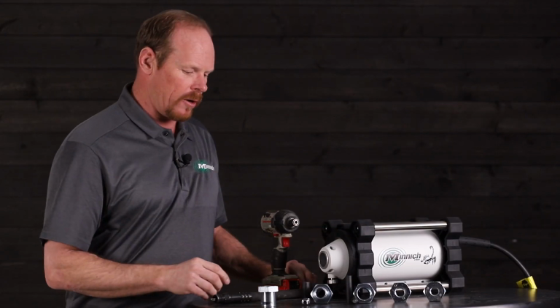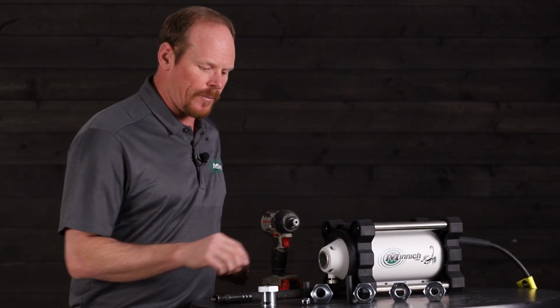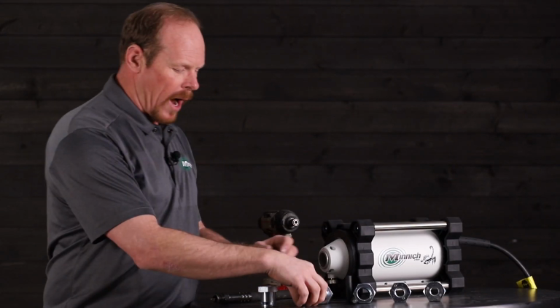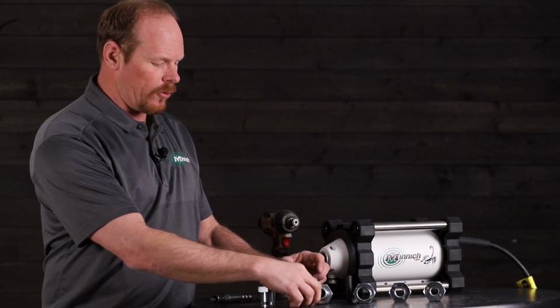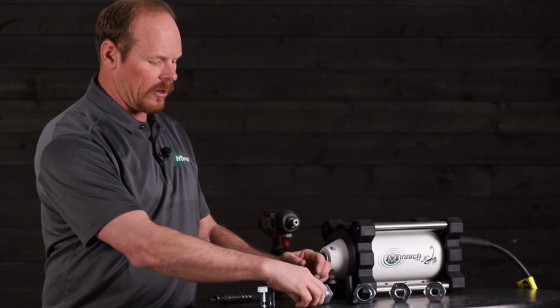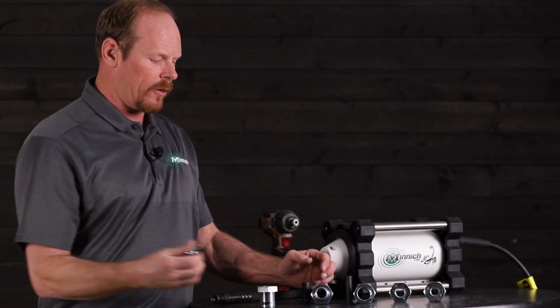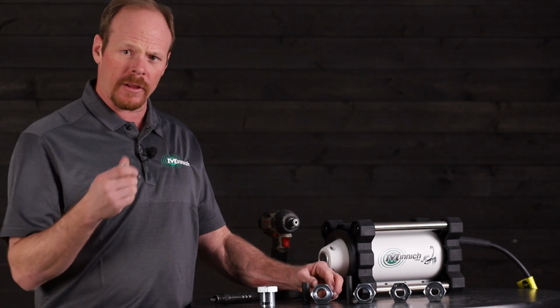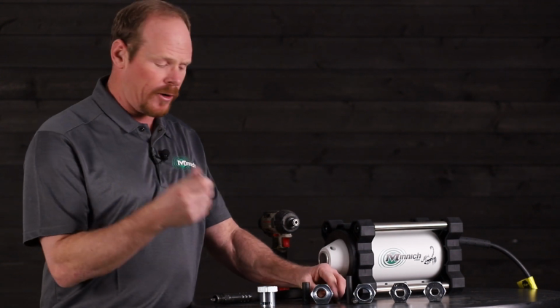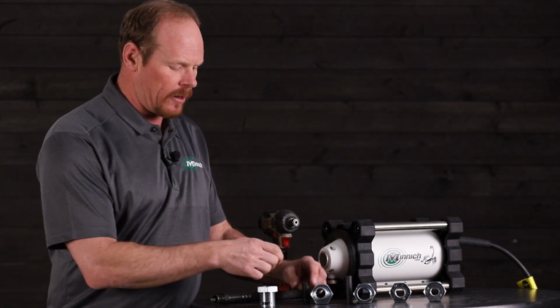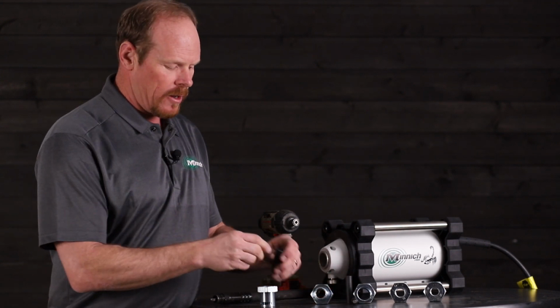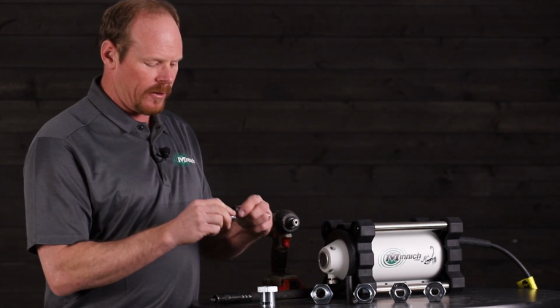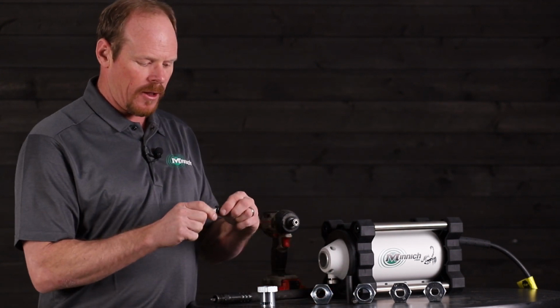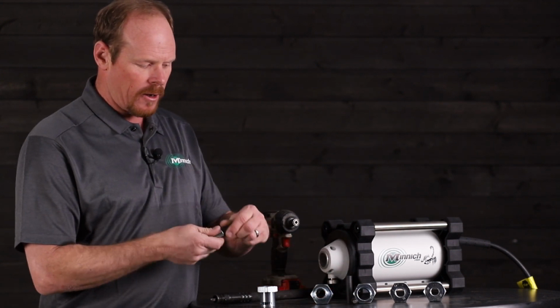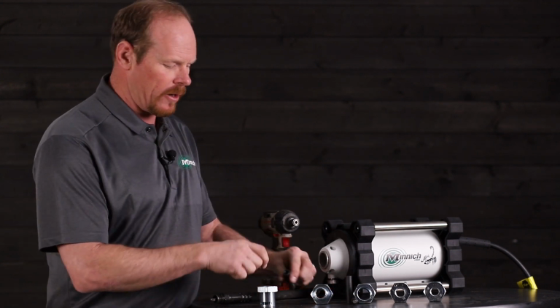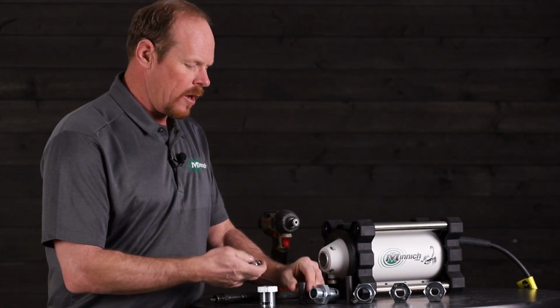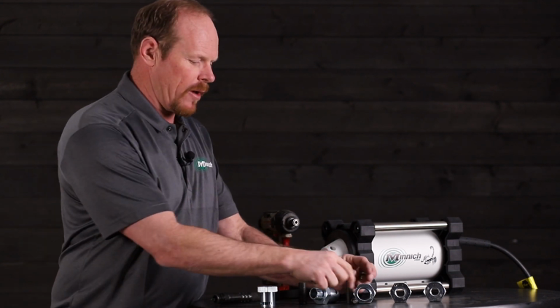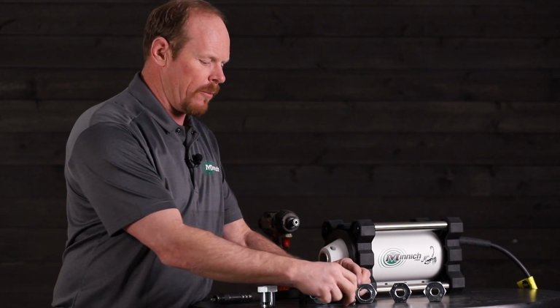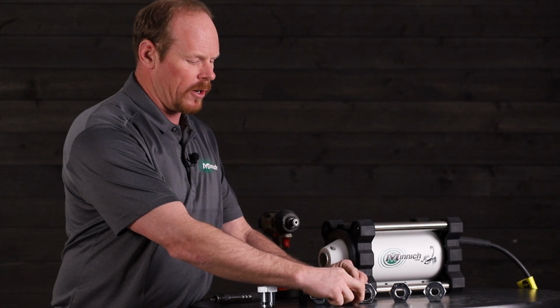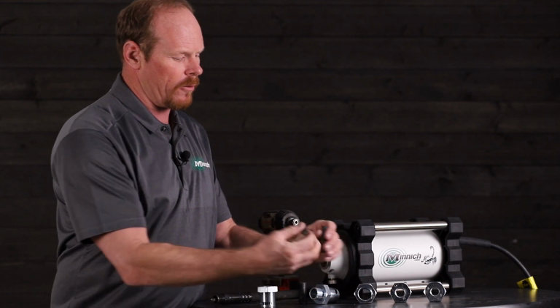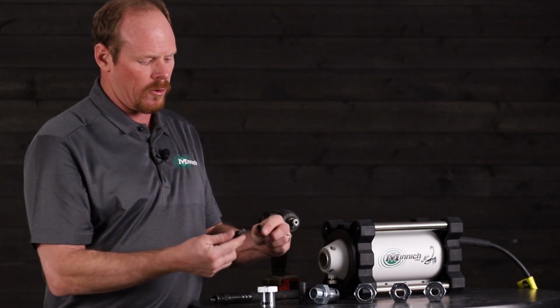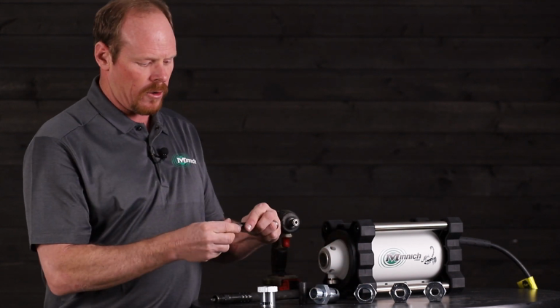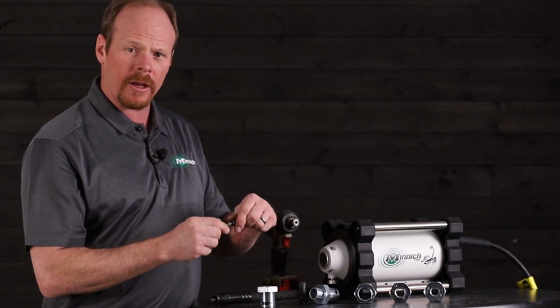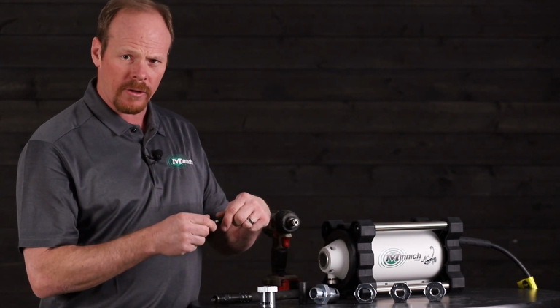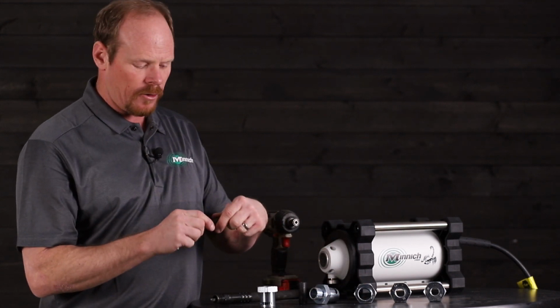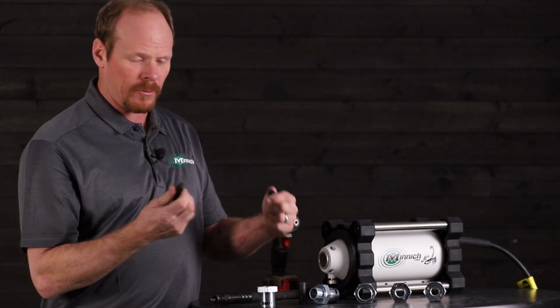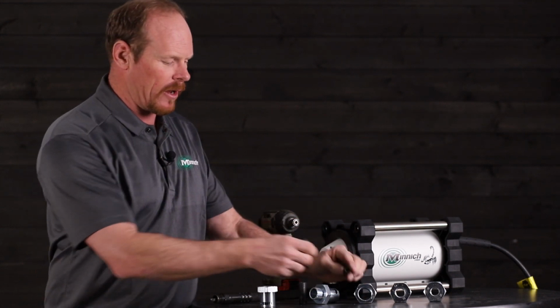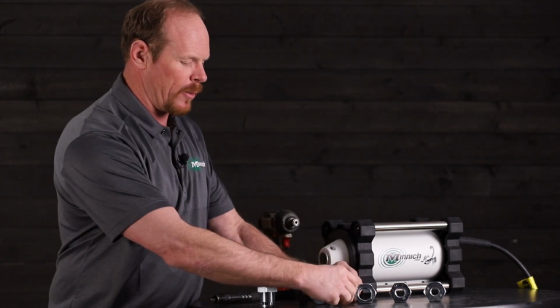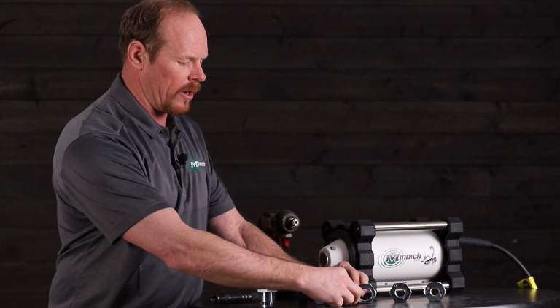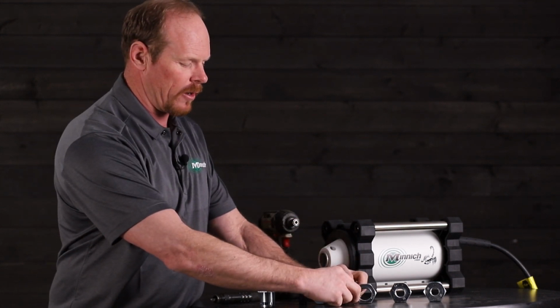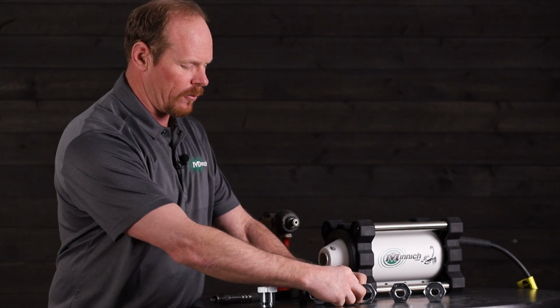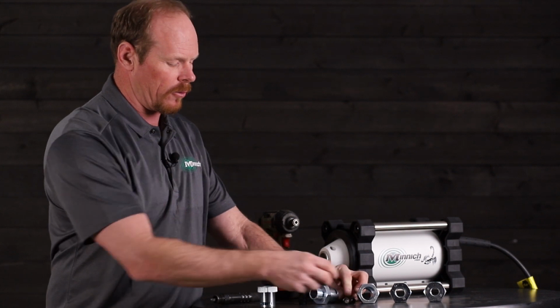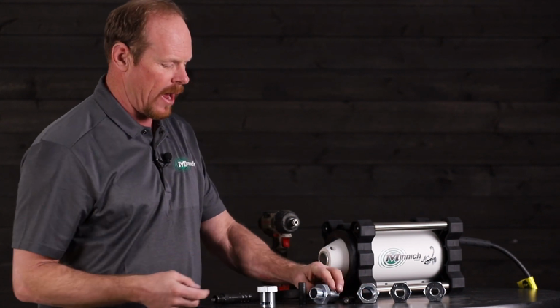Wacker uses an 11/32" socket — it fits into their casing. We have an 8mm for Wyco, so you'll need different size heads depending on whatever model you have.